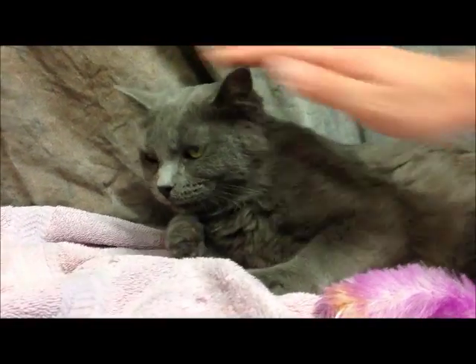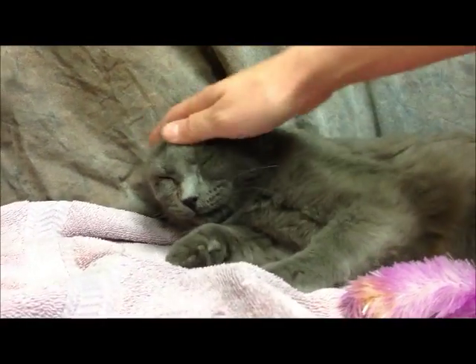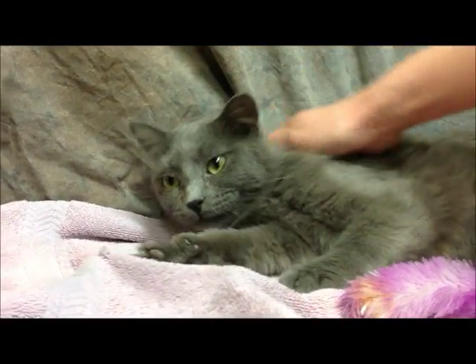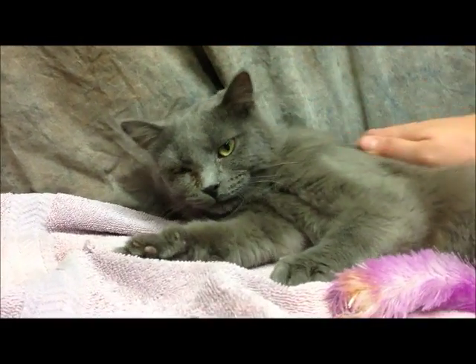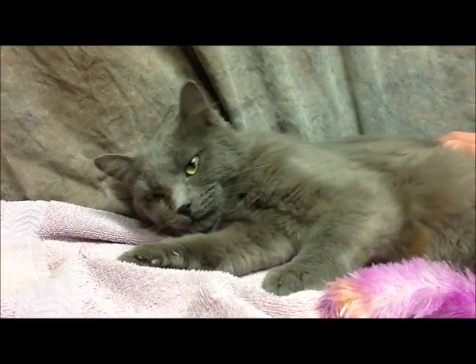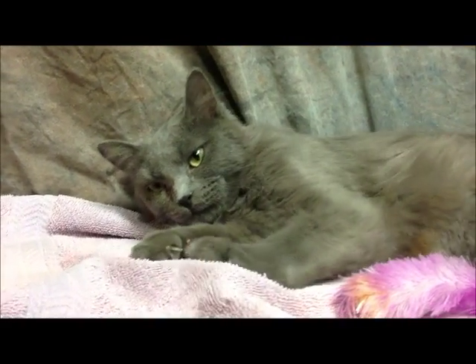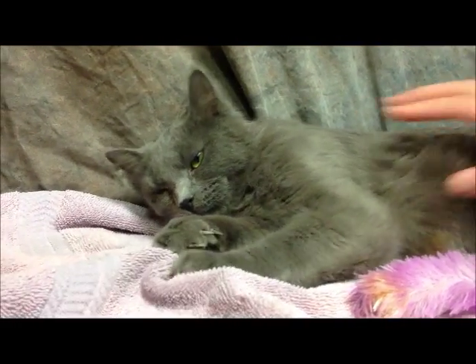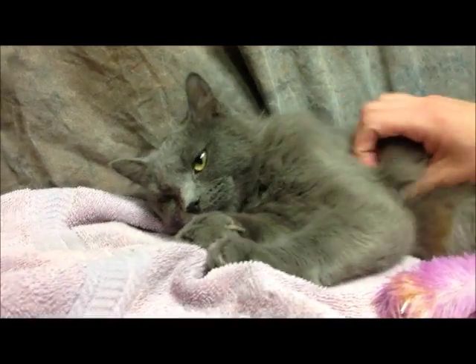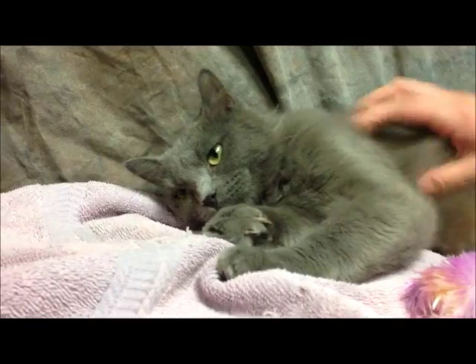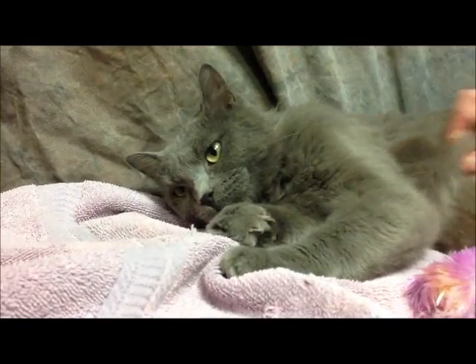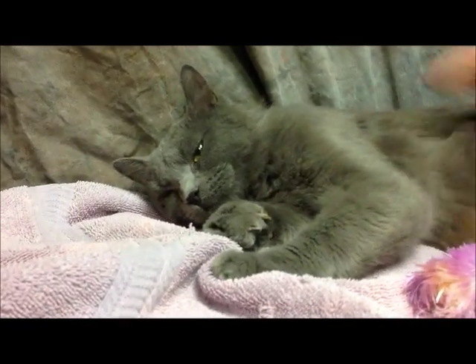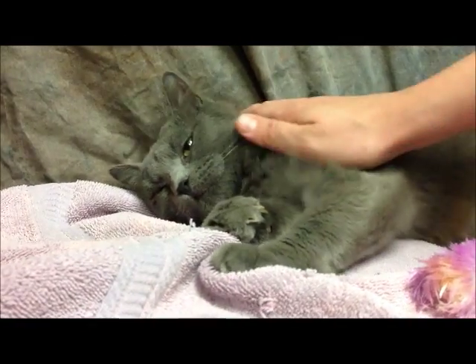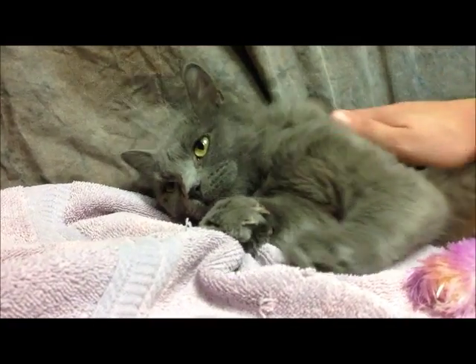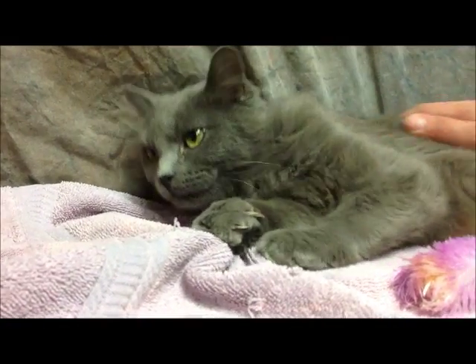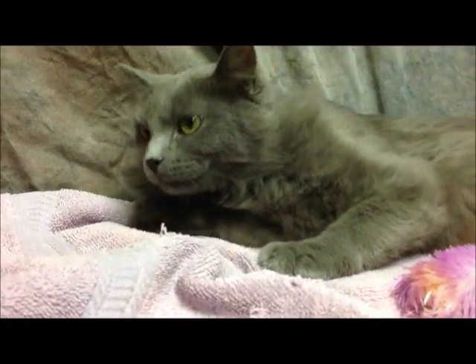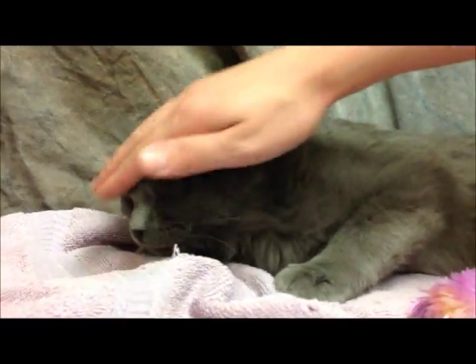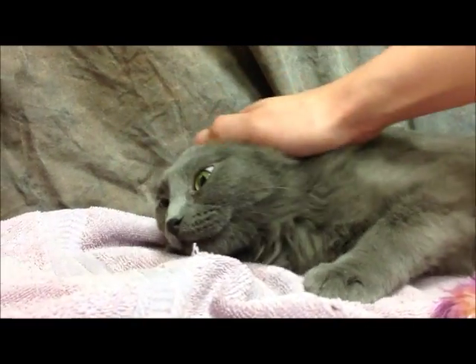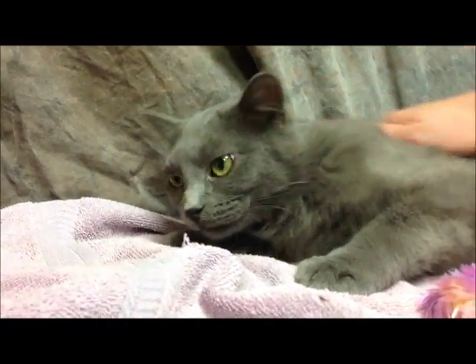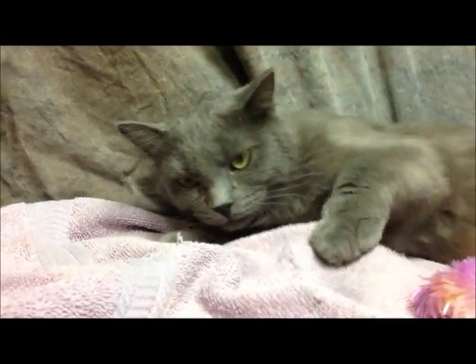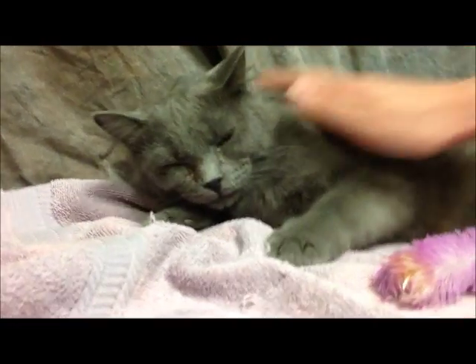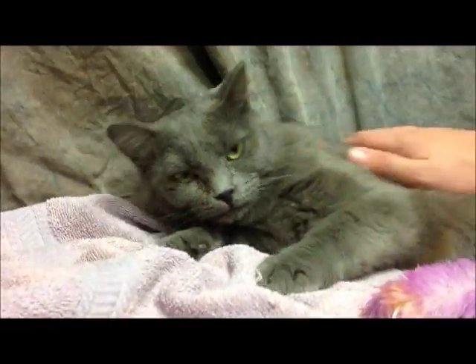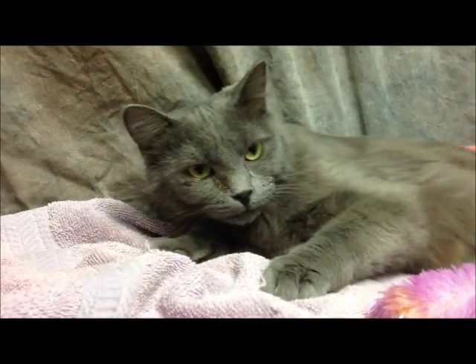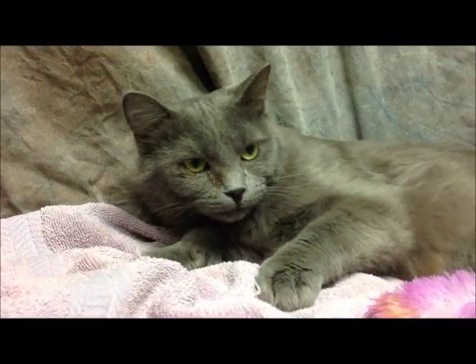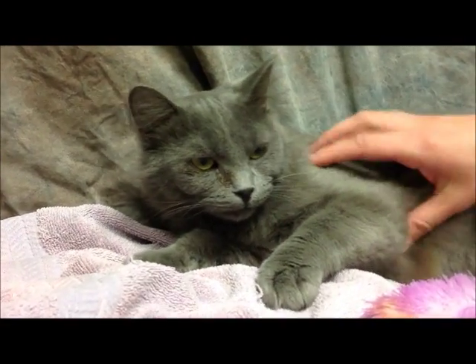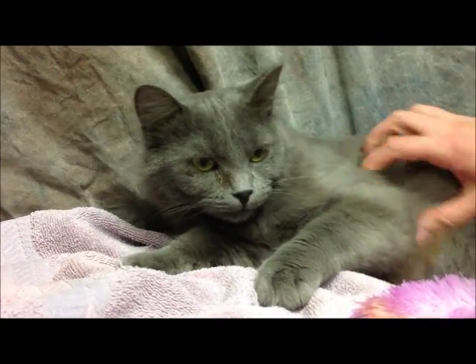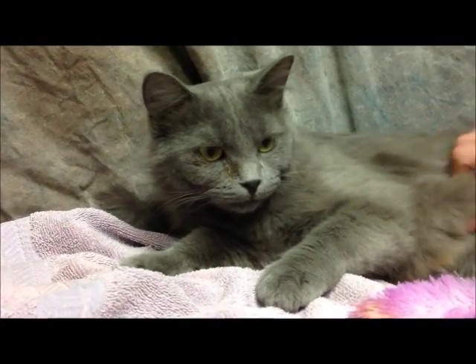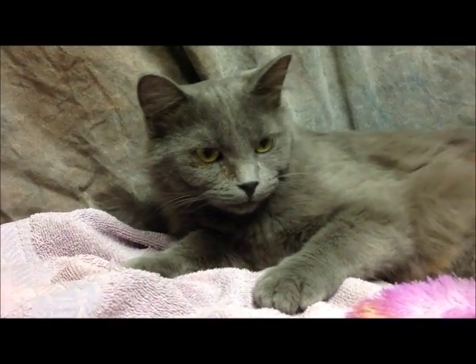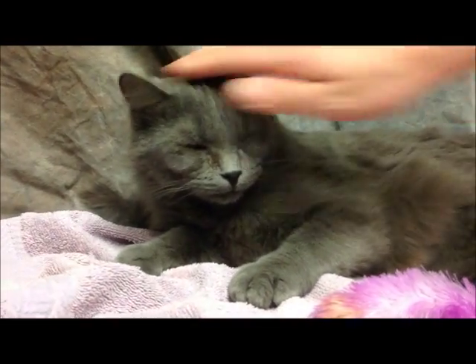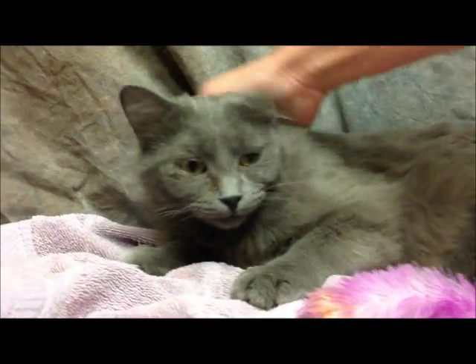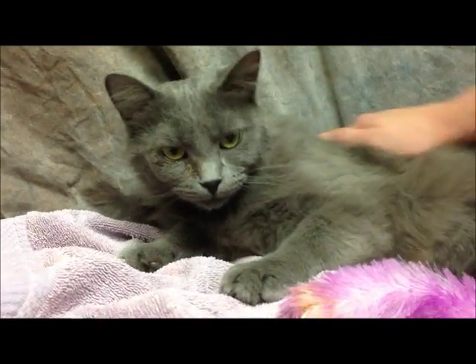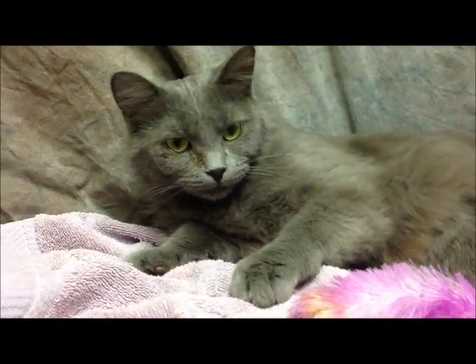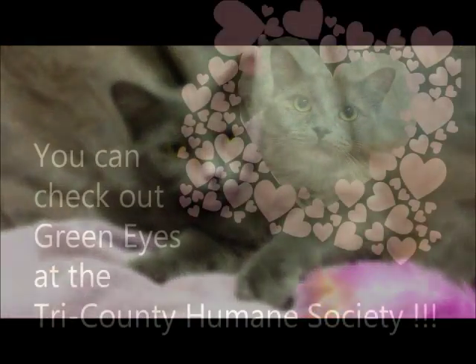You like that, don't you, sweetie? You can't hear it, but she's purring right now. She really likes that. That's a sweetheart. Good girl.